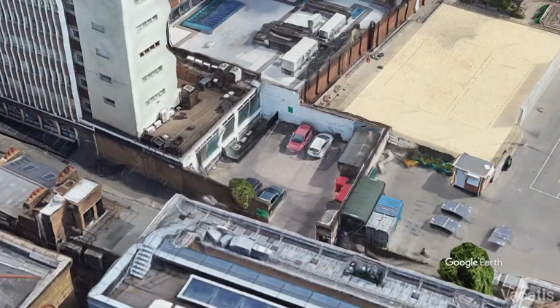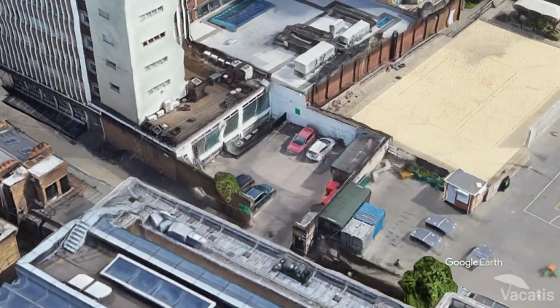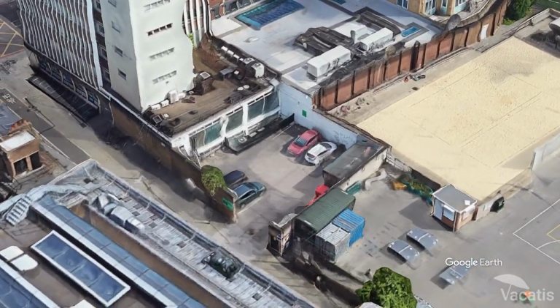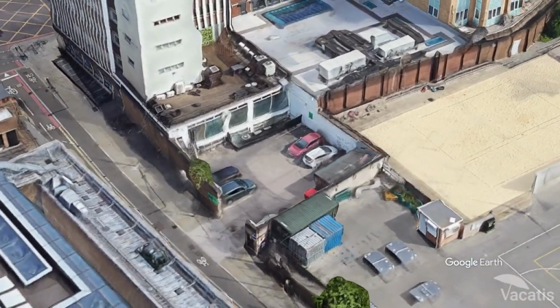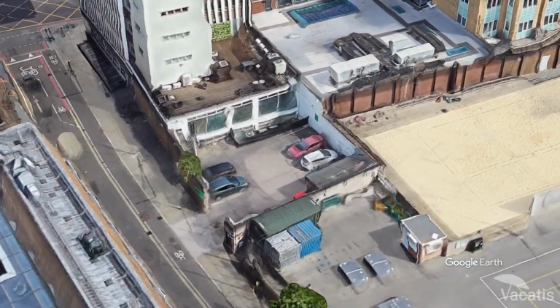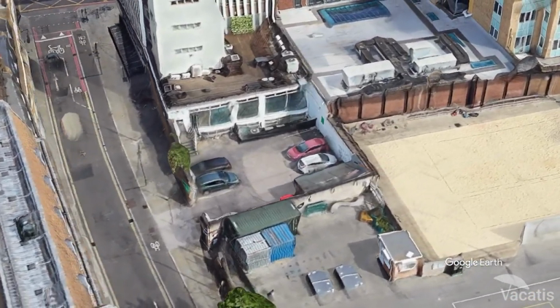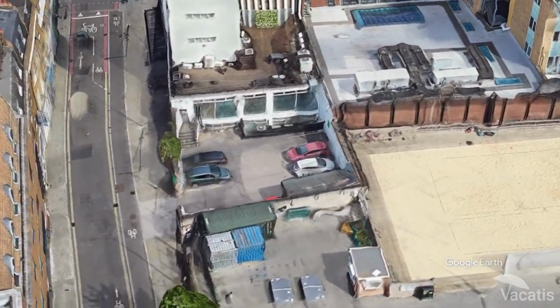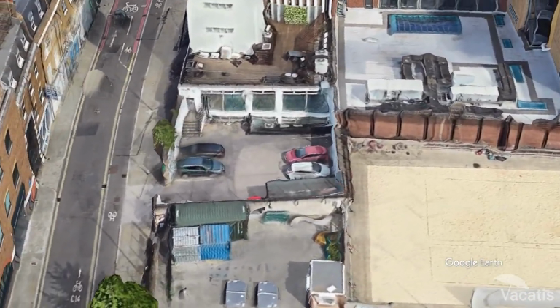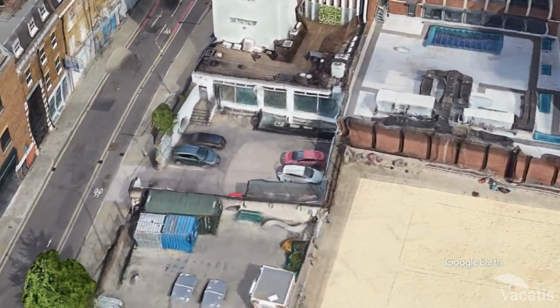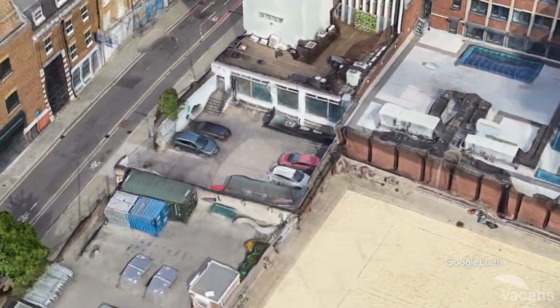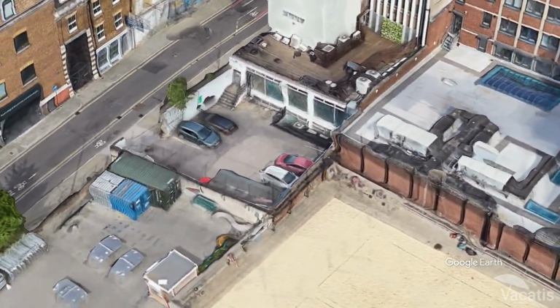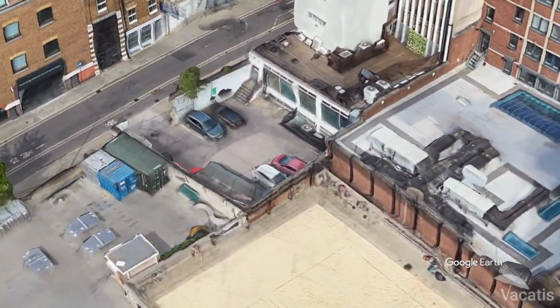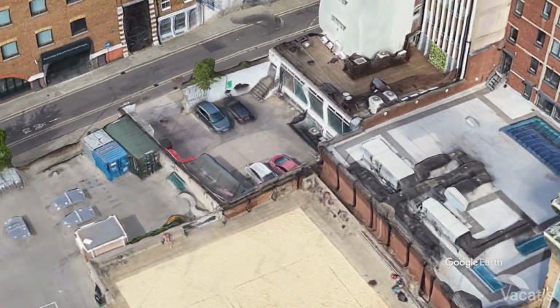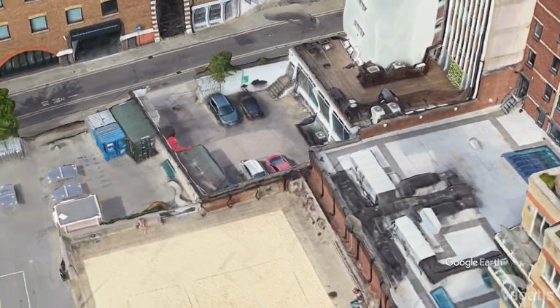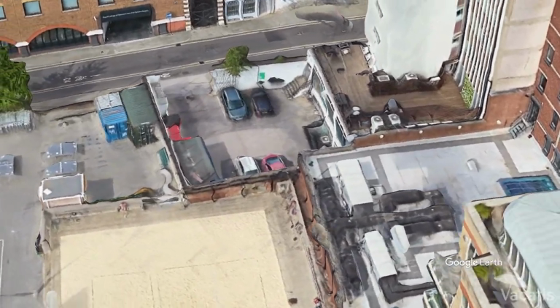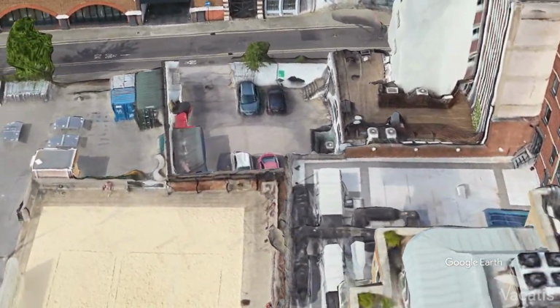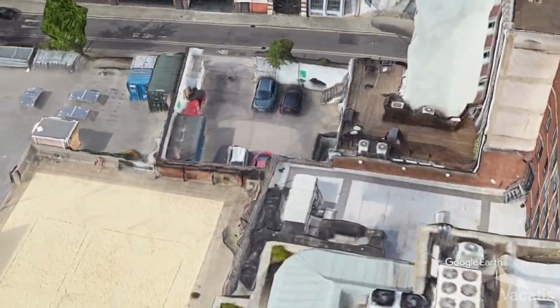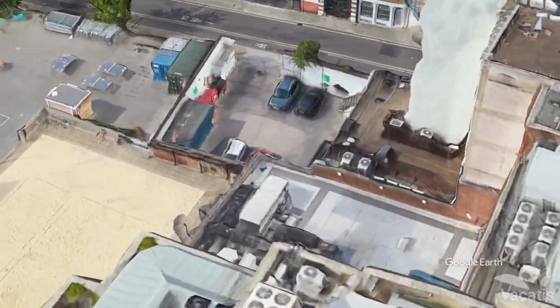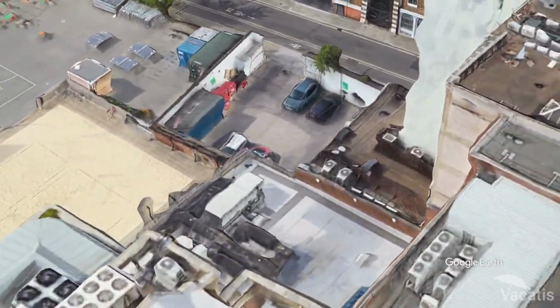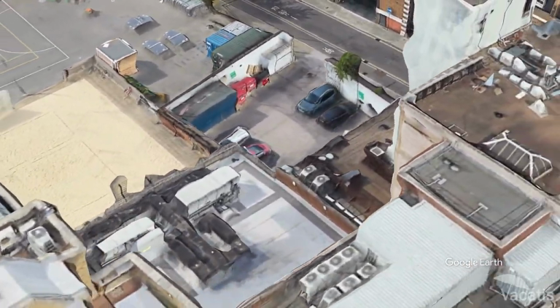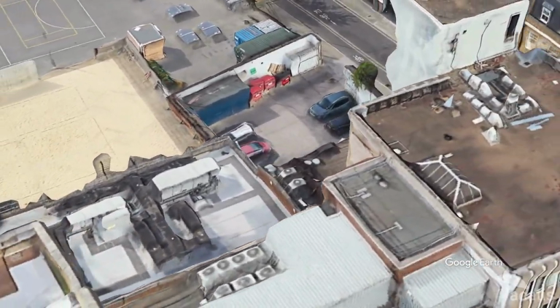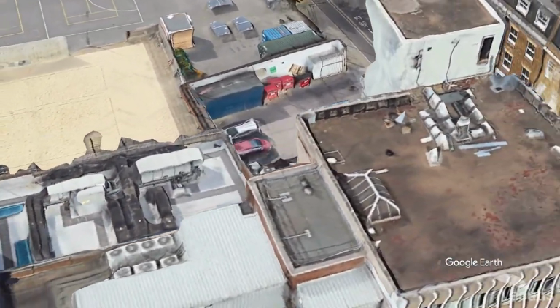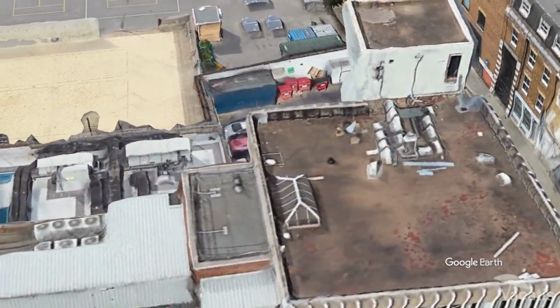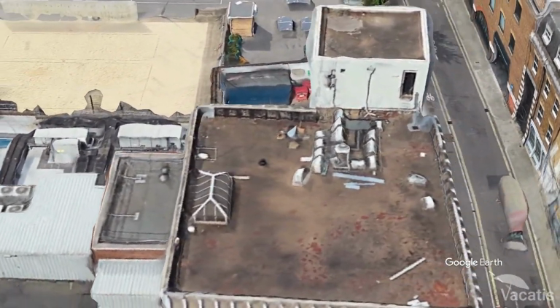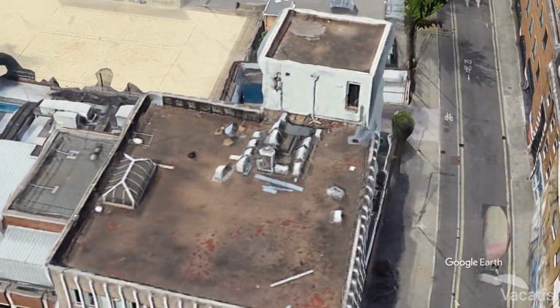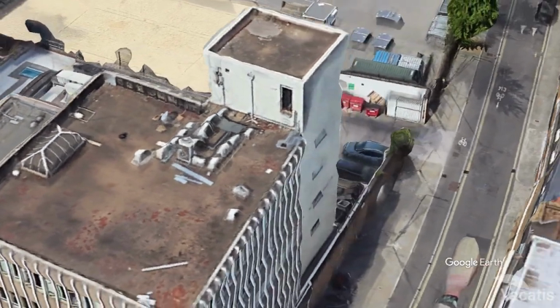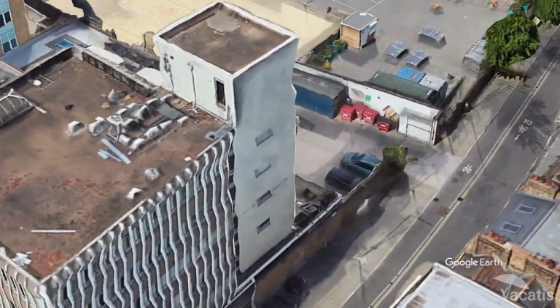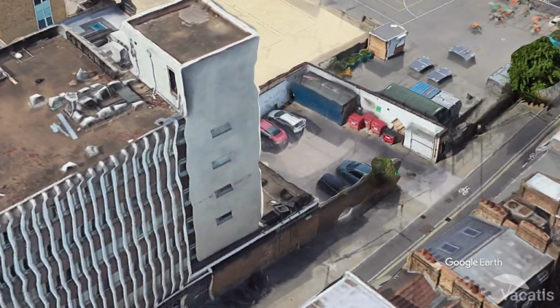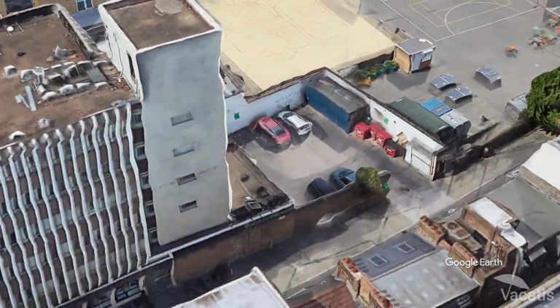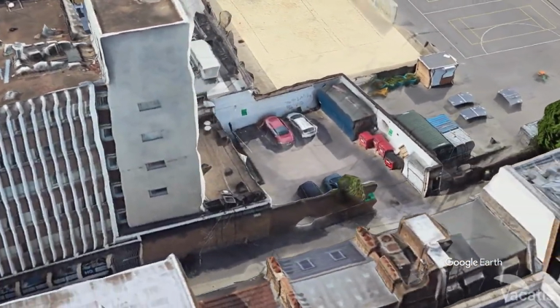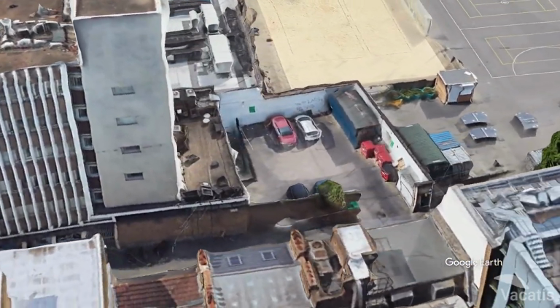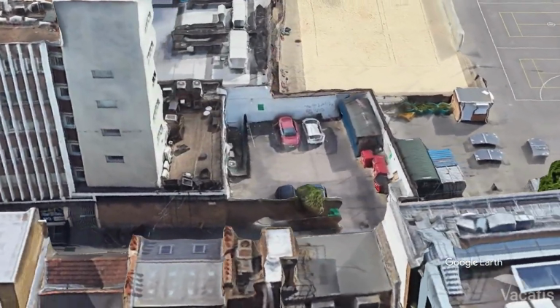The Borough Market Car Park is a short walk from the Shard and offers competitive rates. It's open from 7 a.m. to 10 p.m., Monday to Saturday, and is closed on Sundays. It has over 100 spaces available.